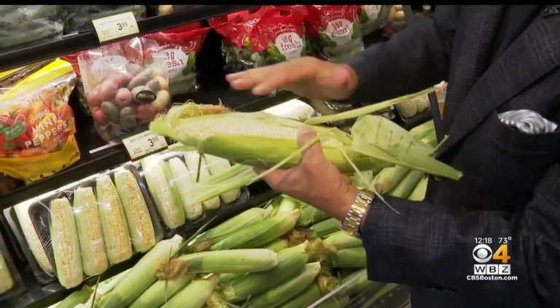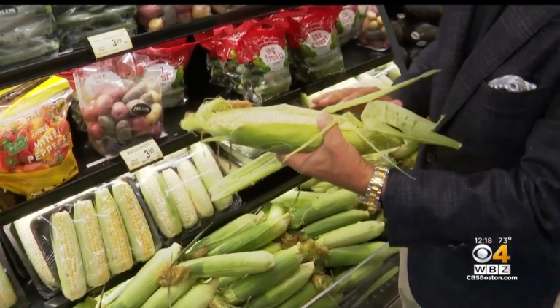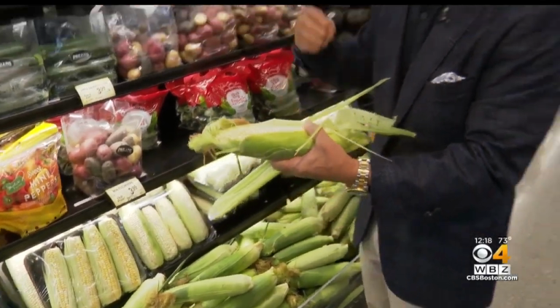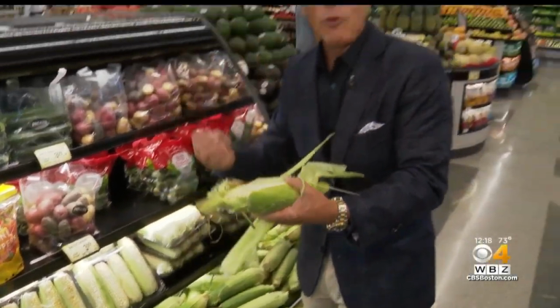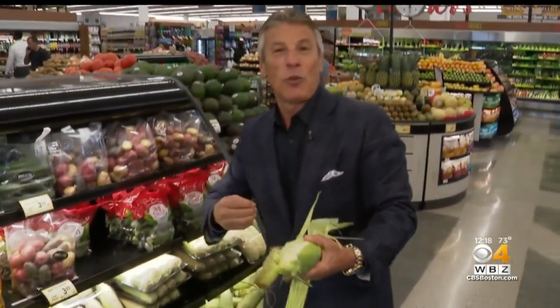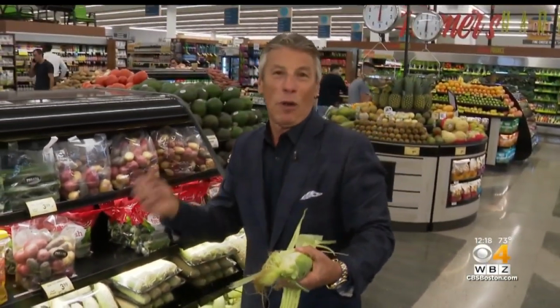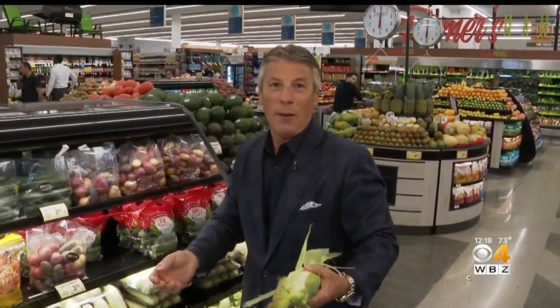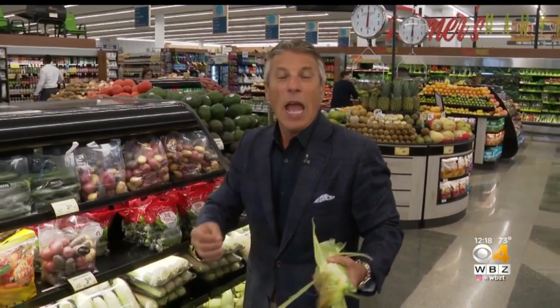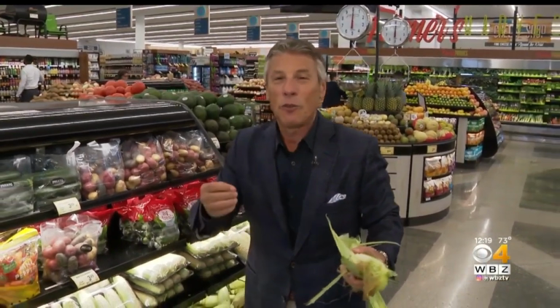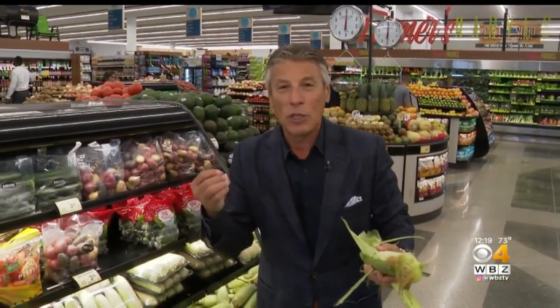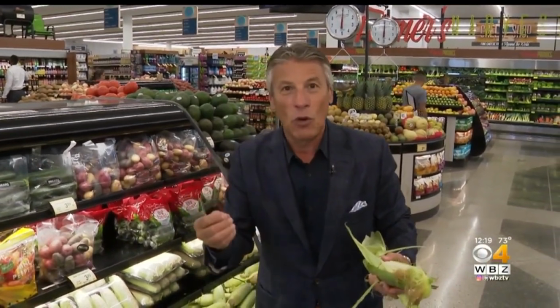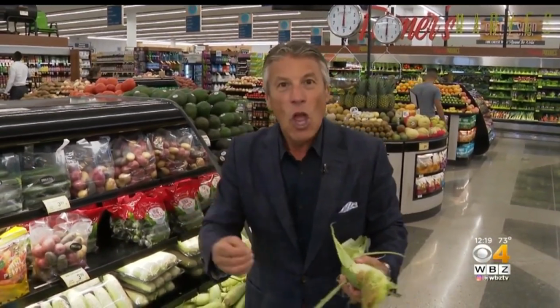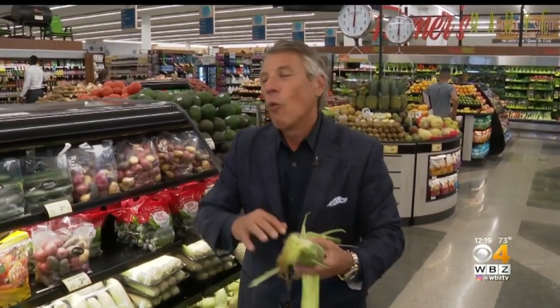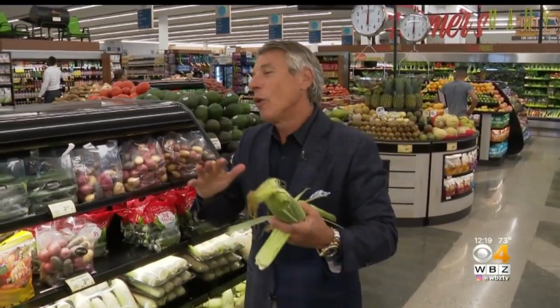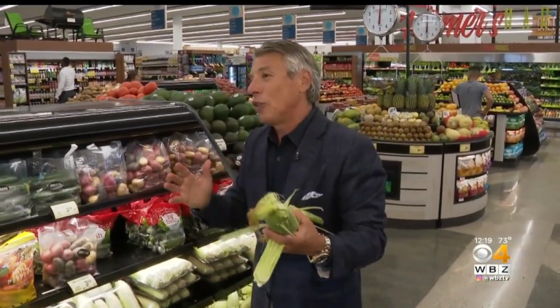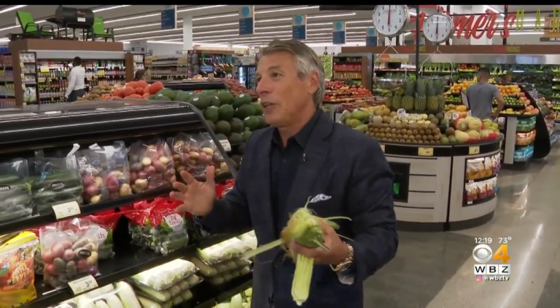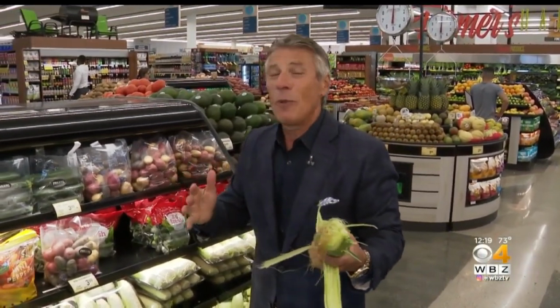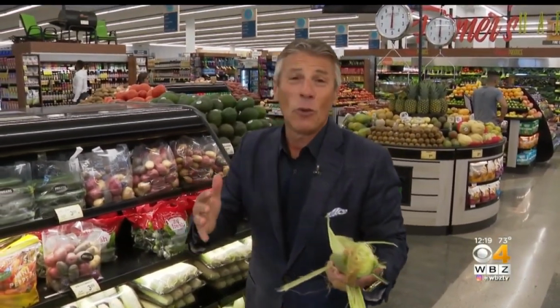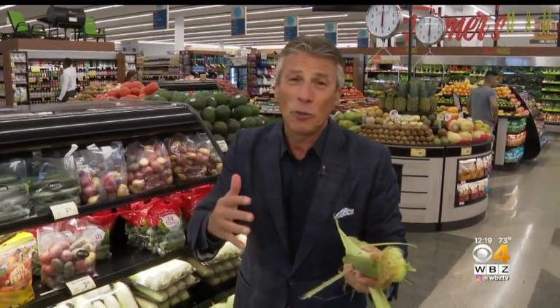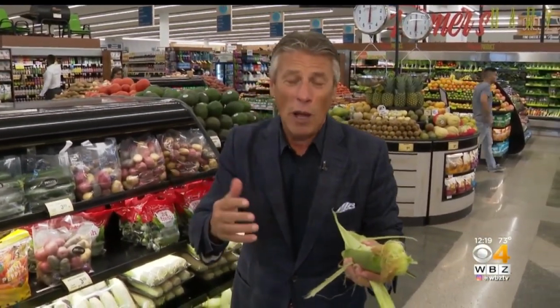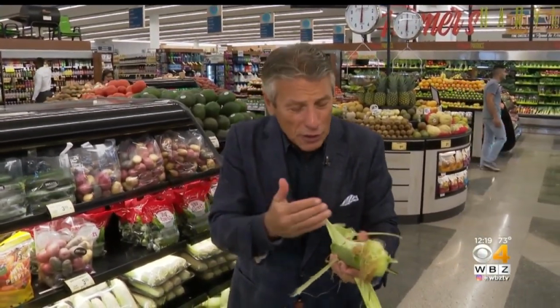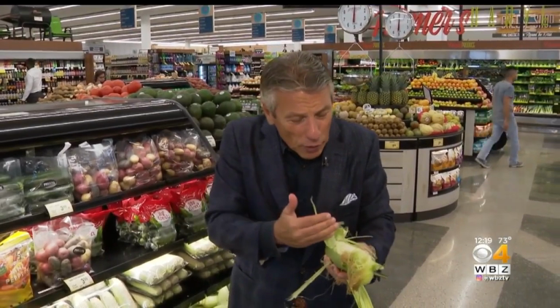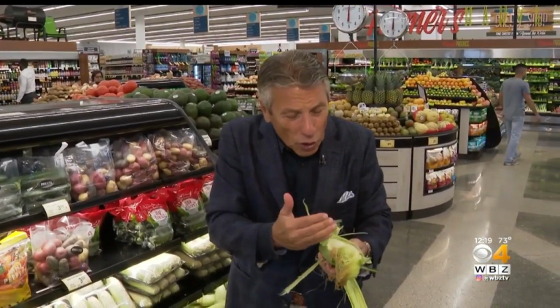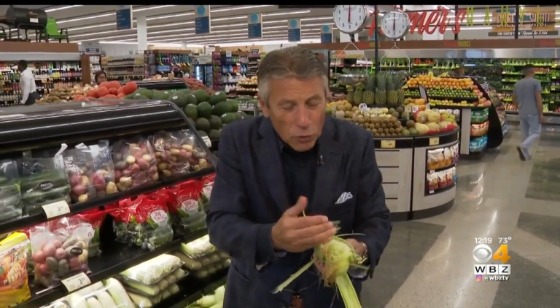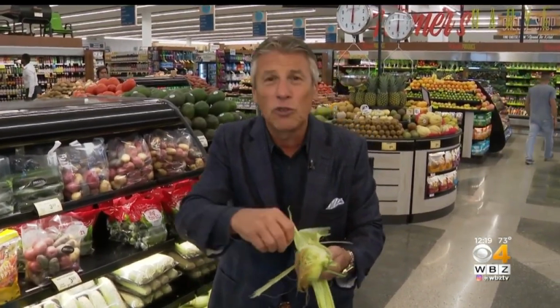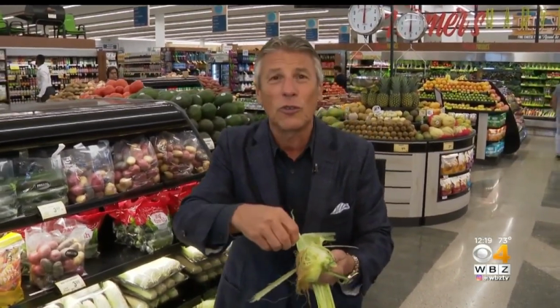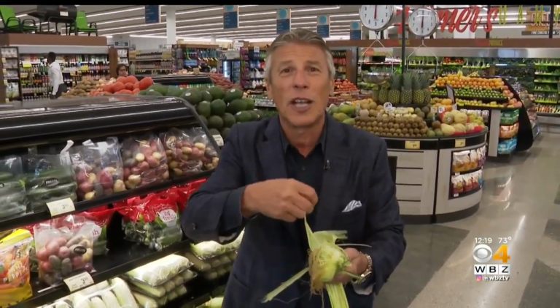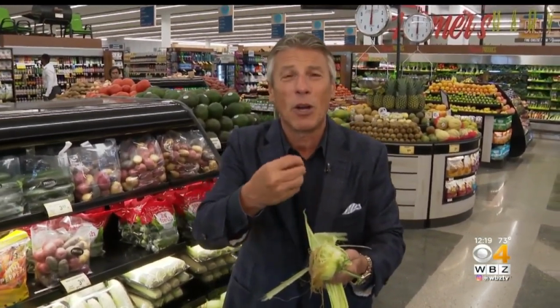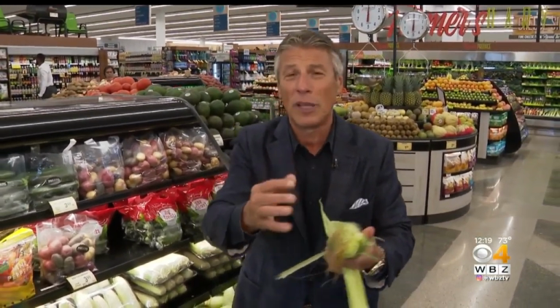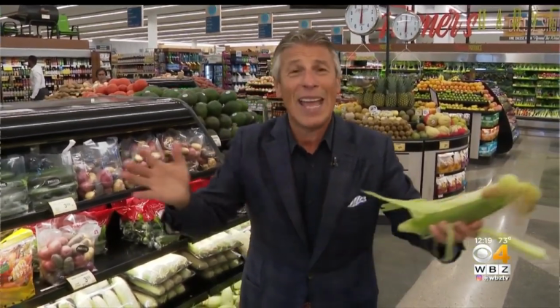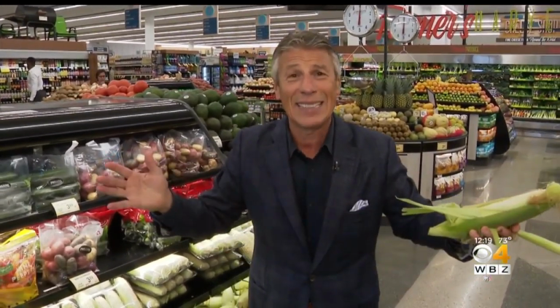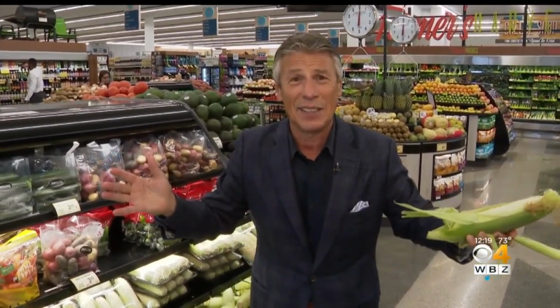When you bring them home, put them in the refrigerator right away. And when you throw them on the grill, just keep them on the grill for a little while. Just a little bit of dark color, and the sugar starts to come out and caramelize. And that's it.